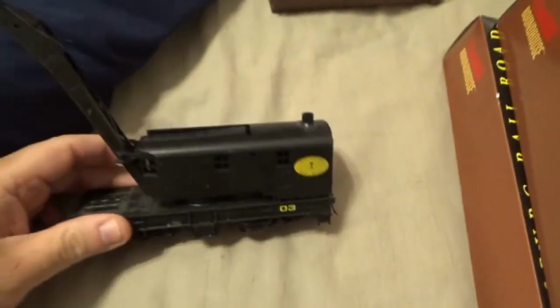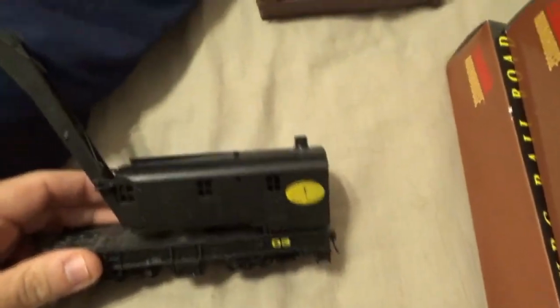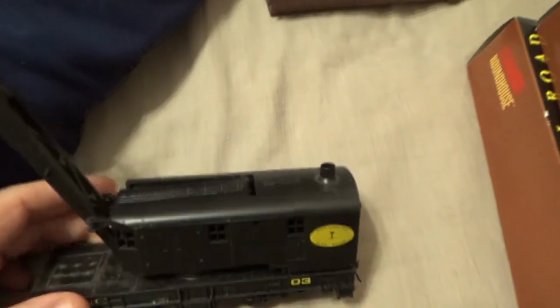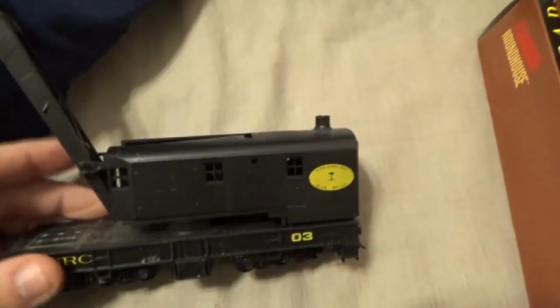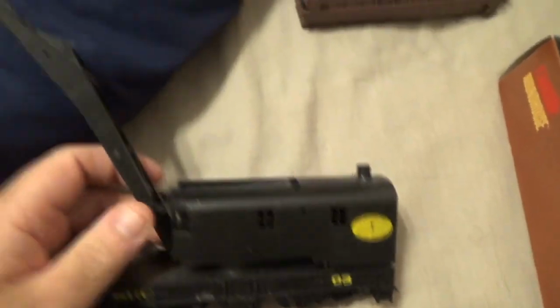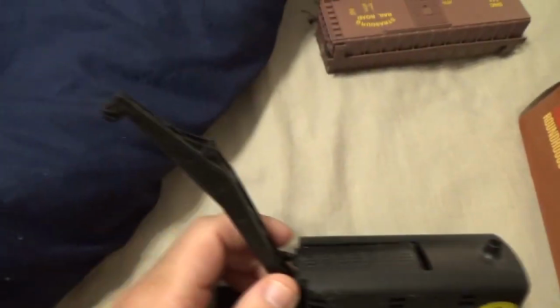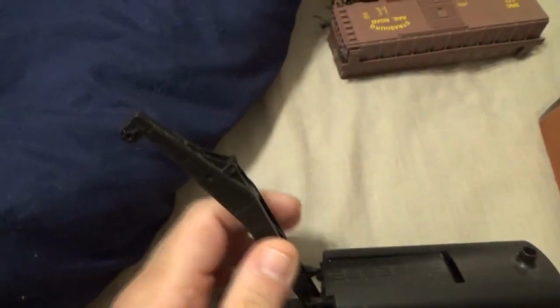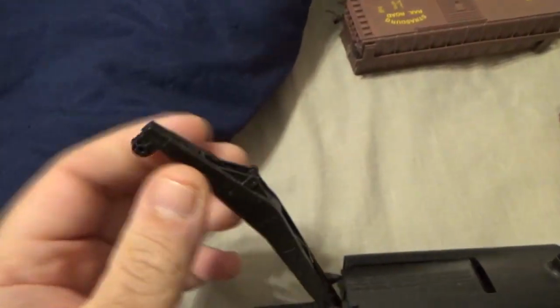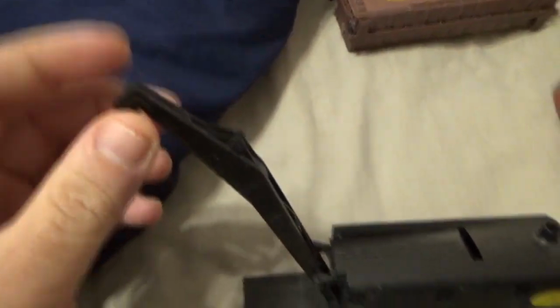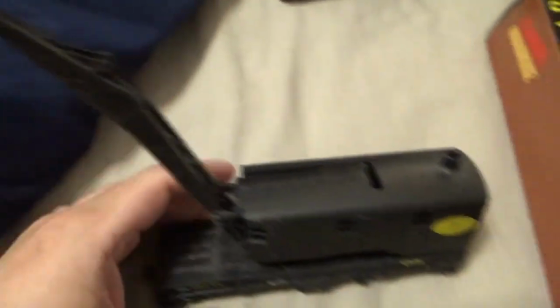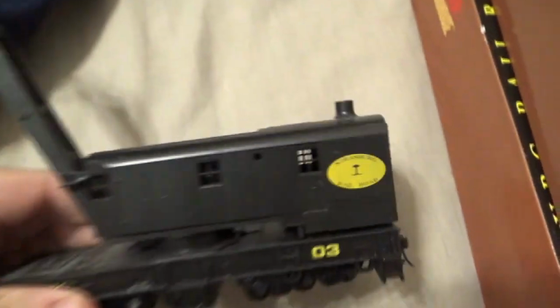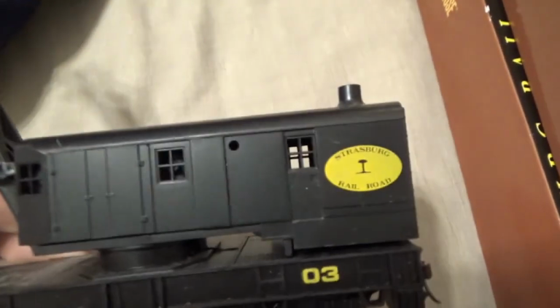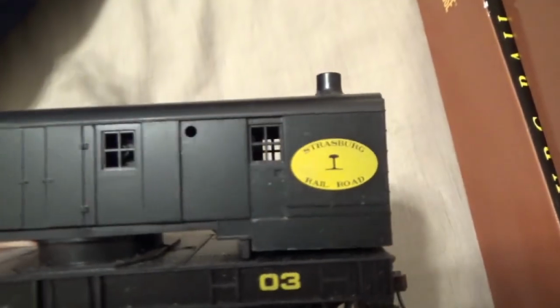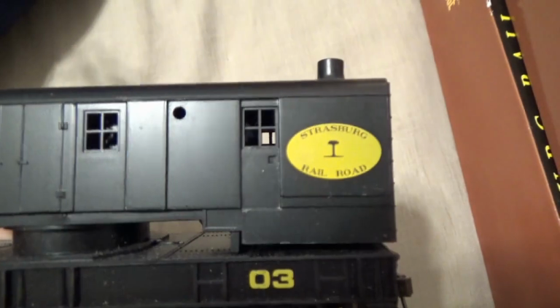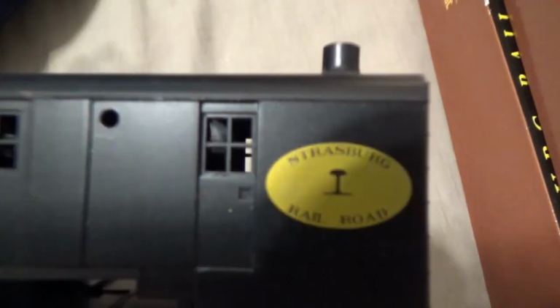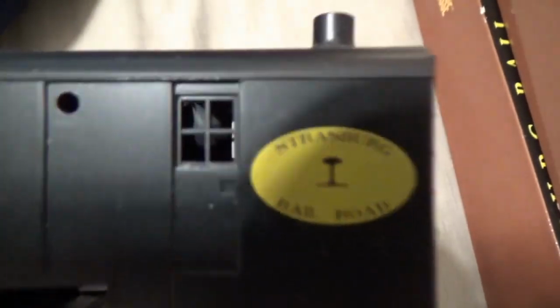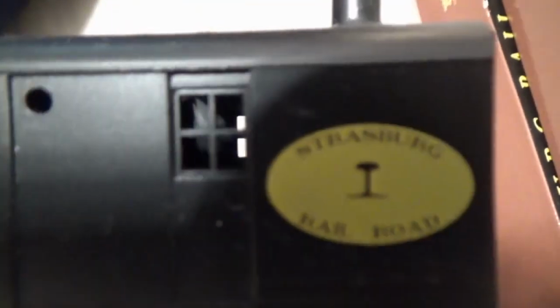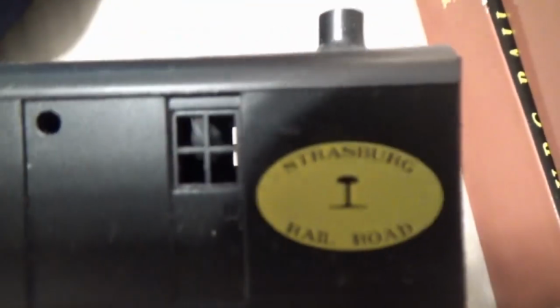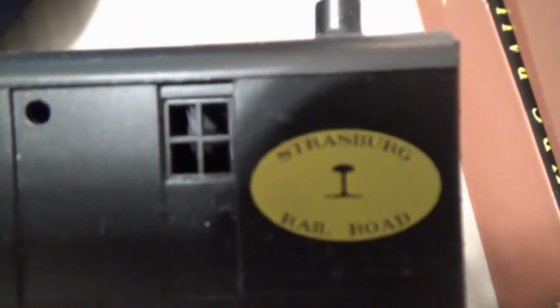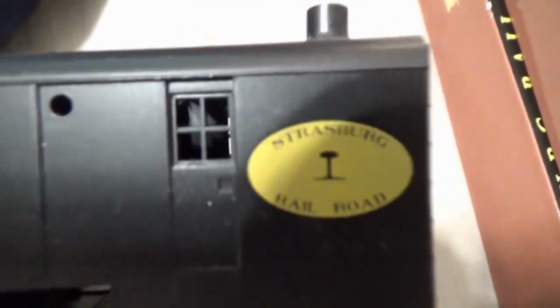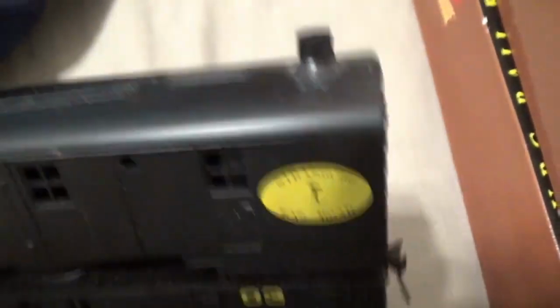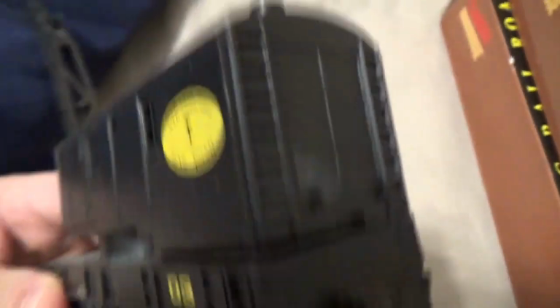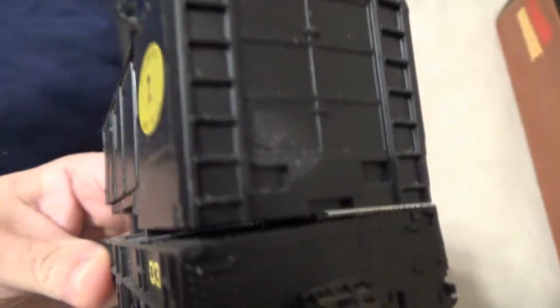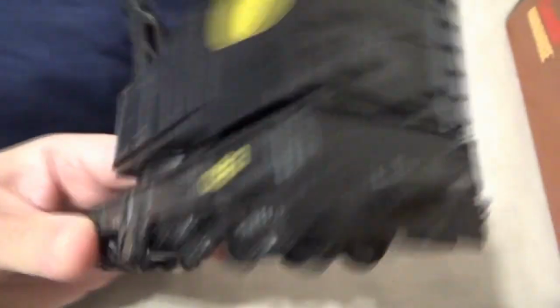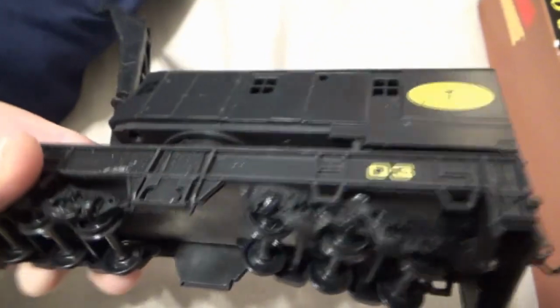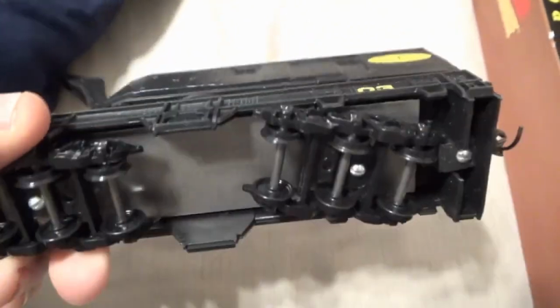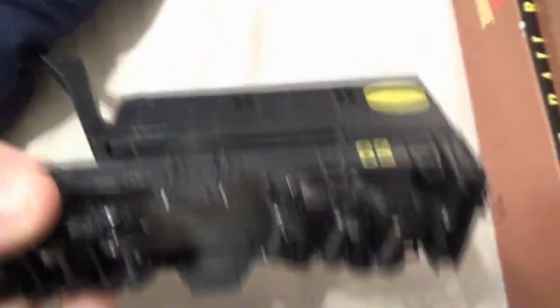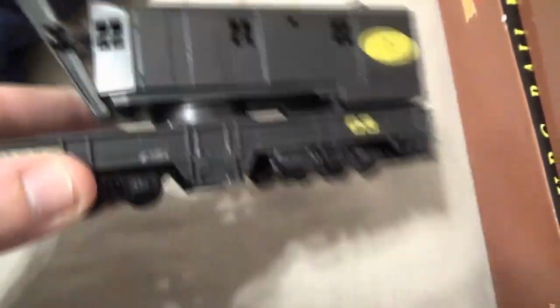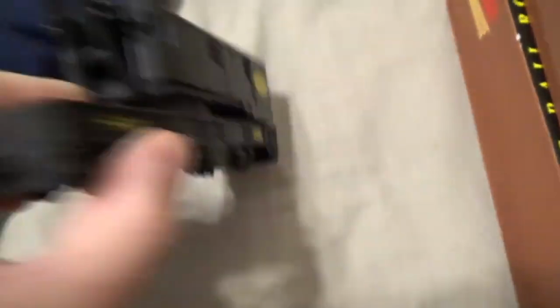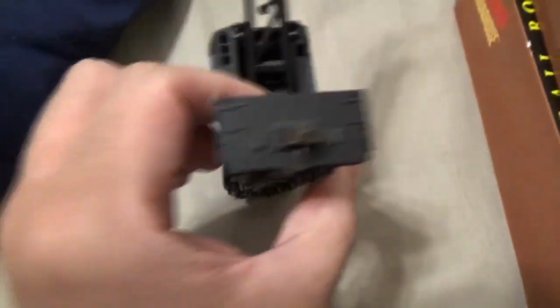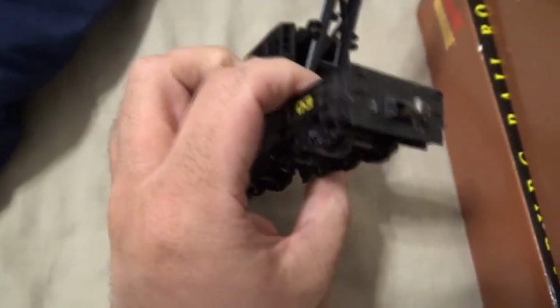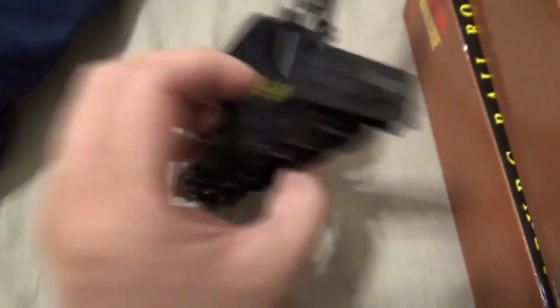My third car is a crane car. I didn't finish putting it together. It has the older logo. It's plastic with metal wheels.